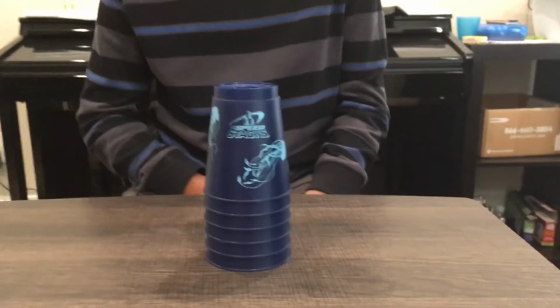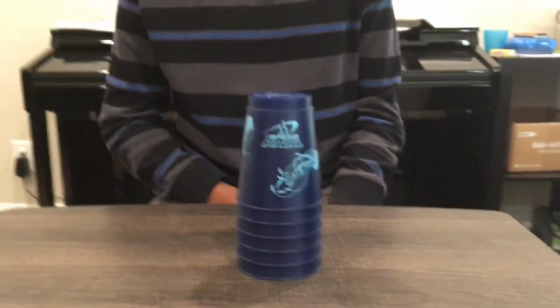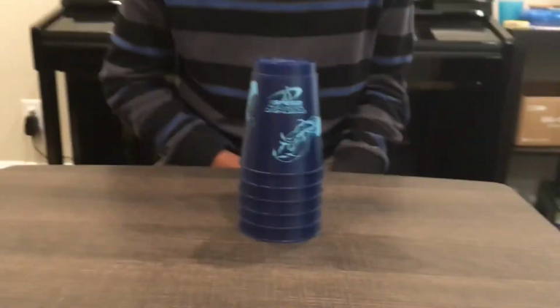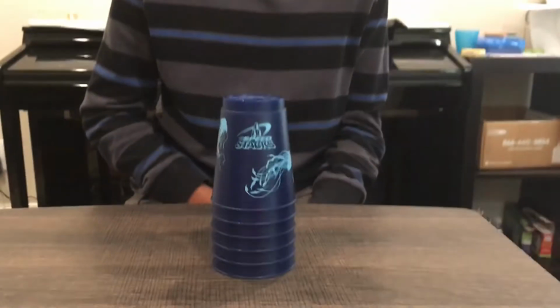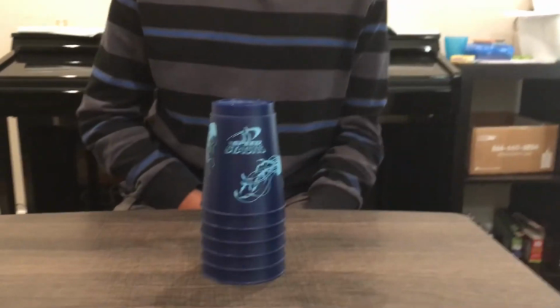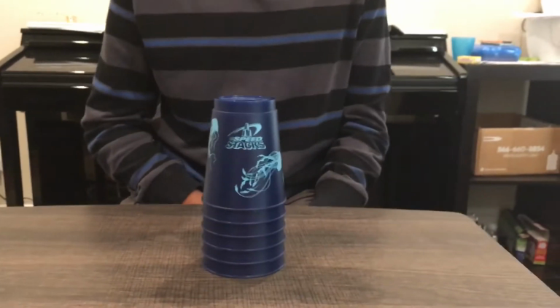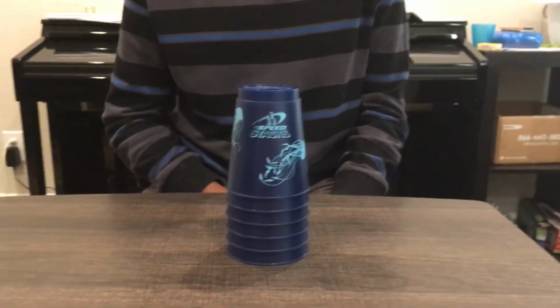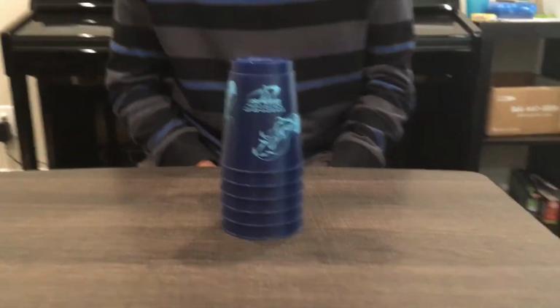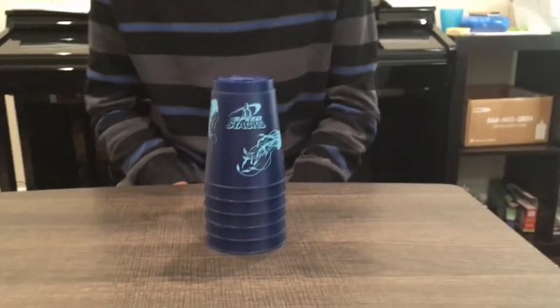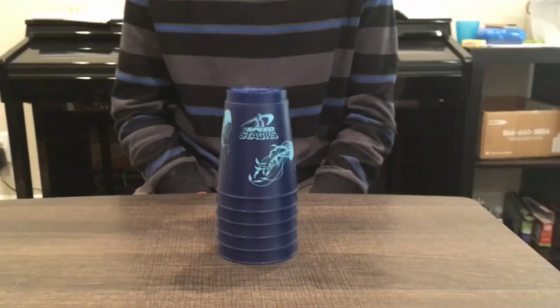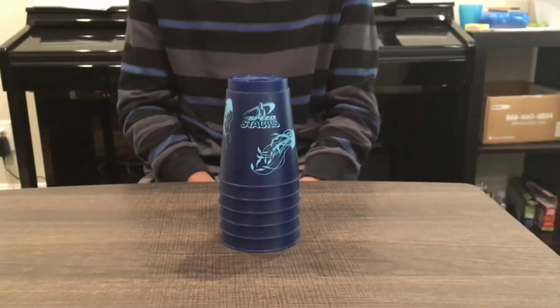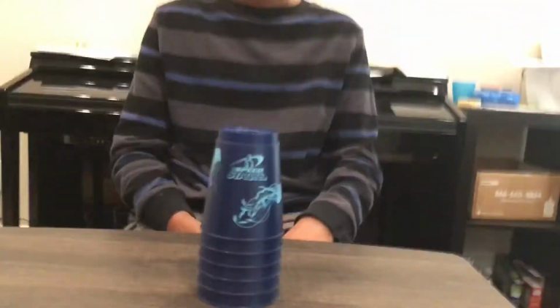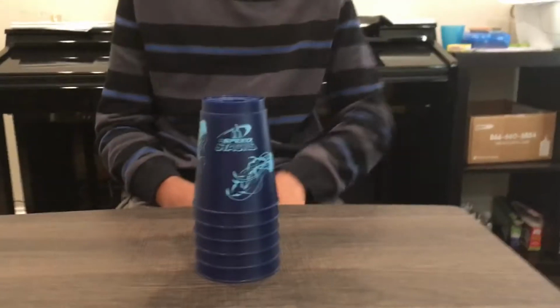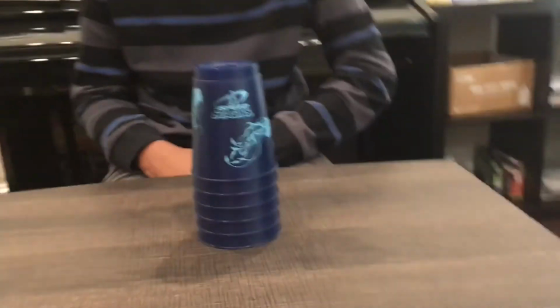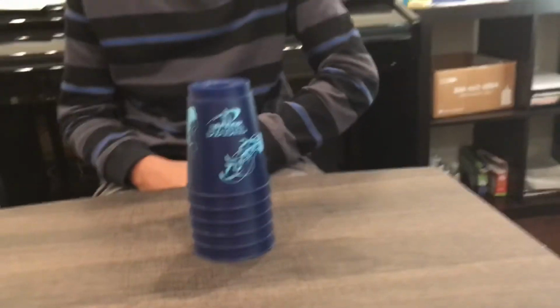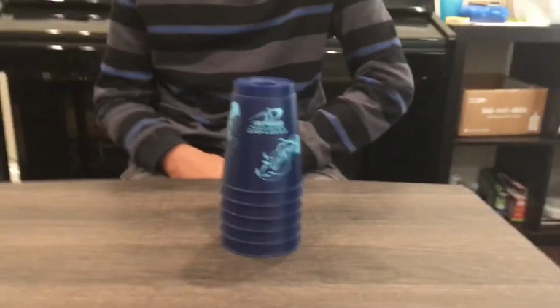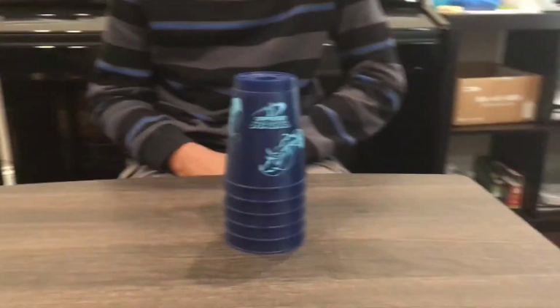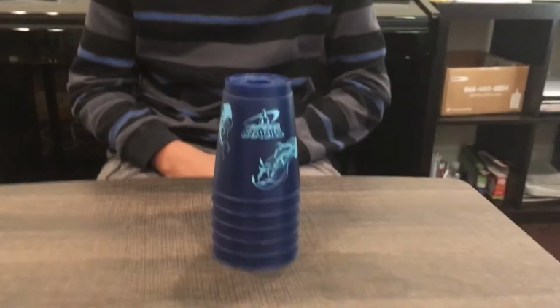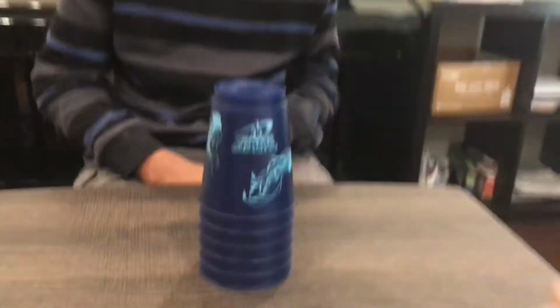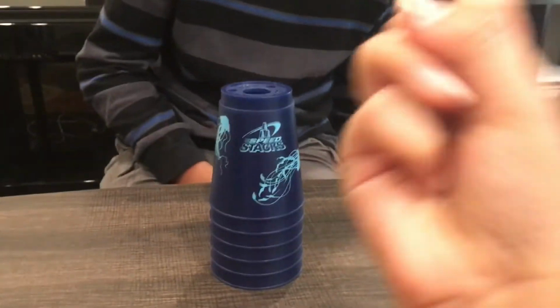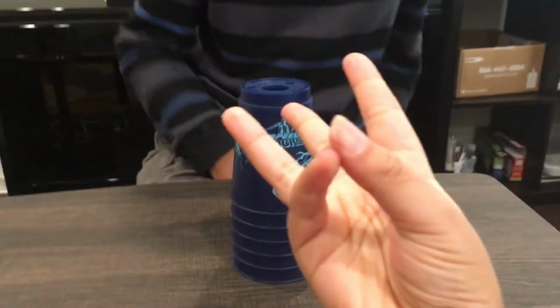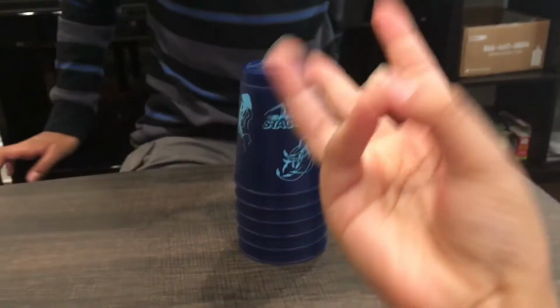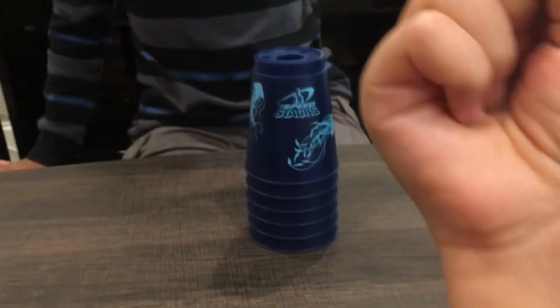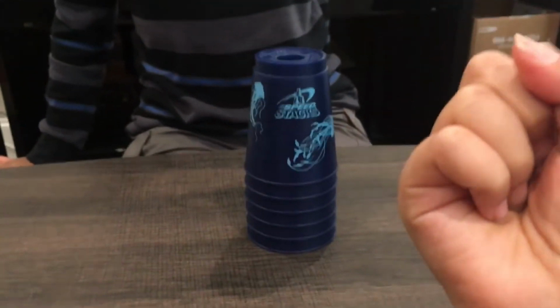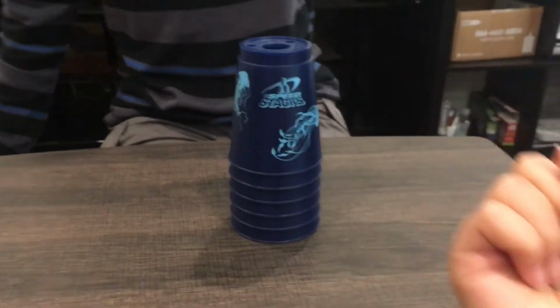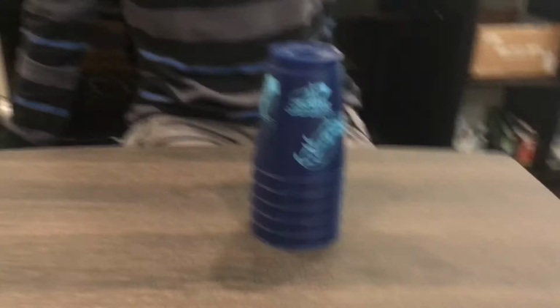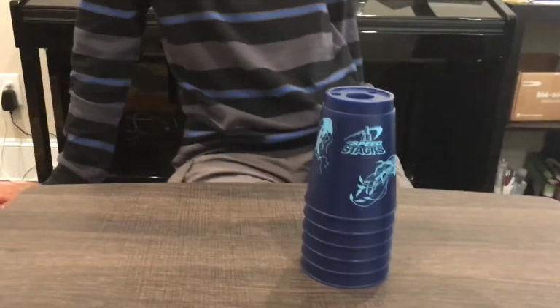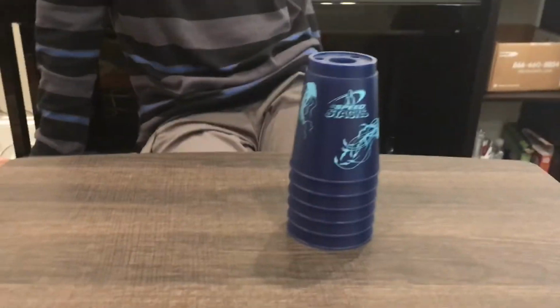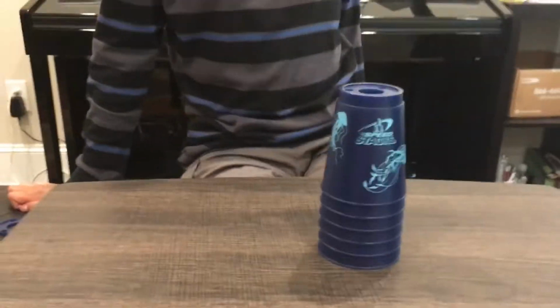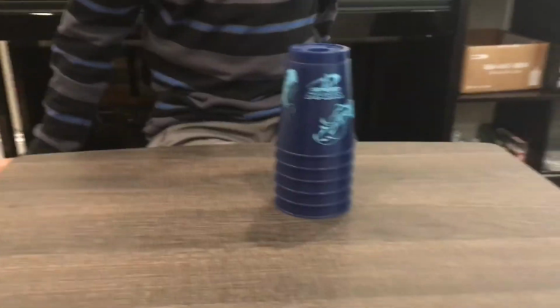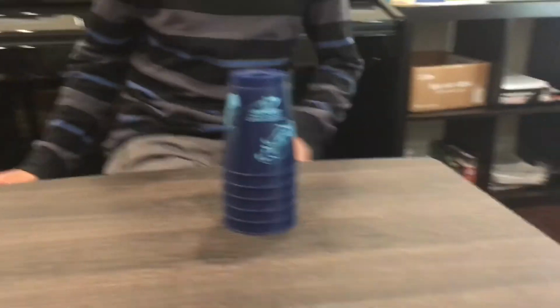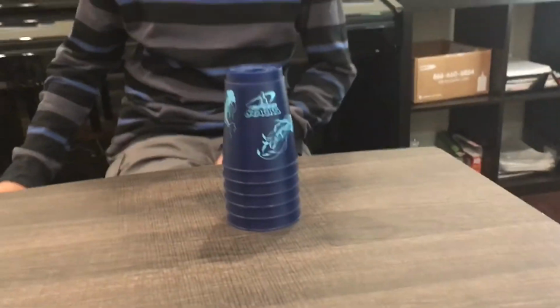Once I learn a ten stack I'll try to show that too. This is how you cup stack a three and six. See you guys next time!